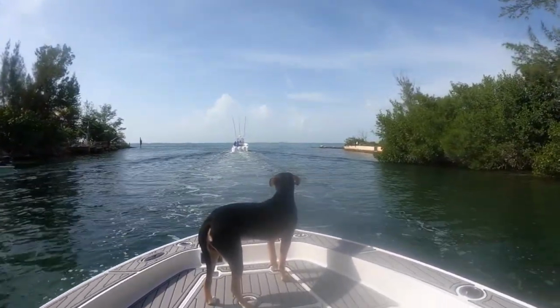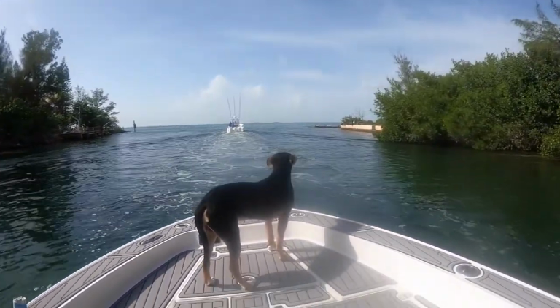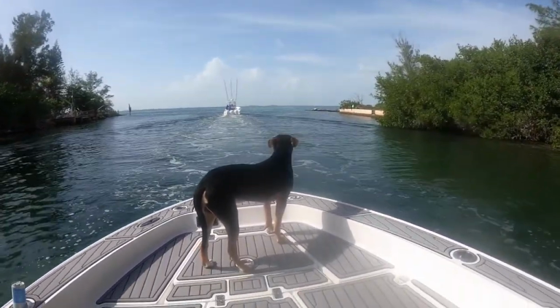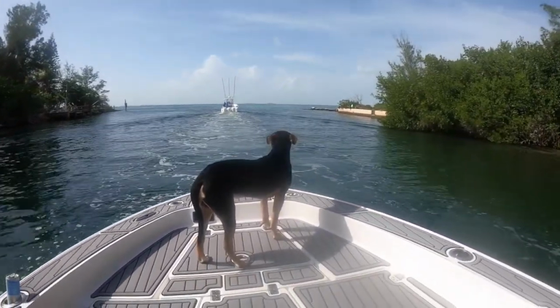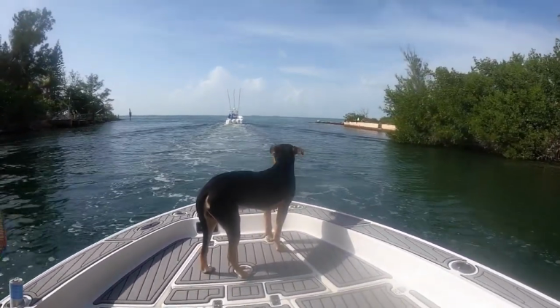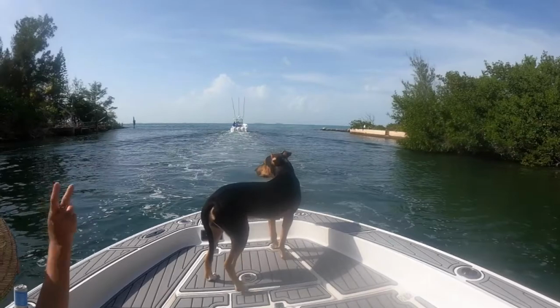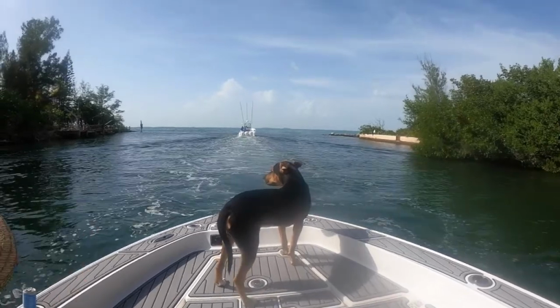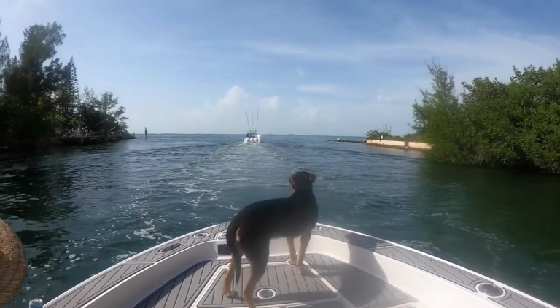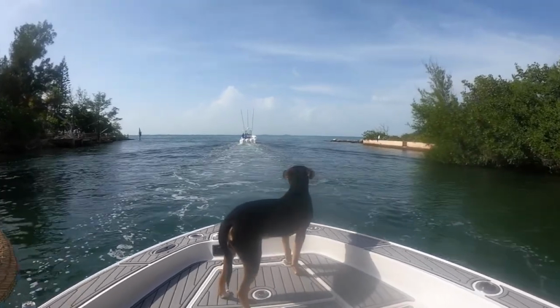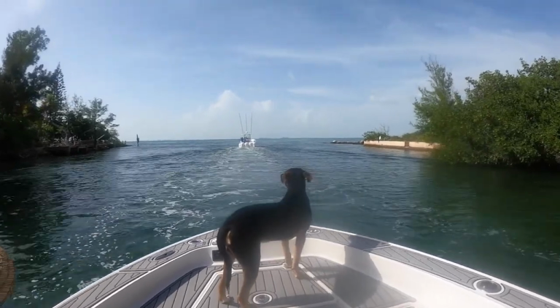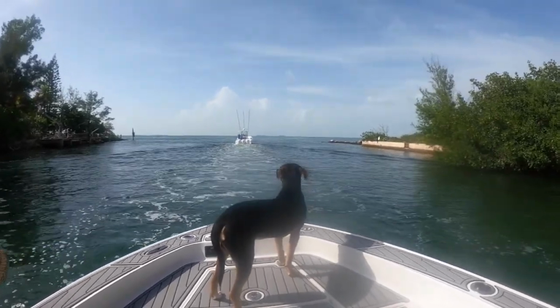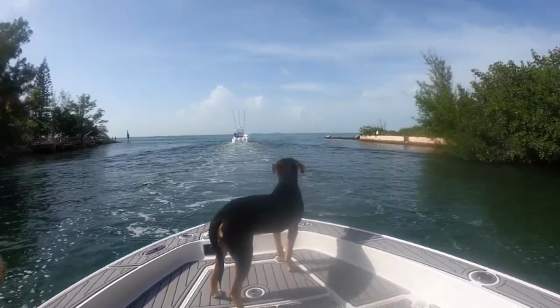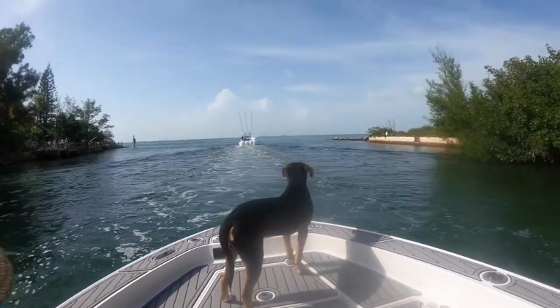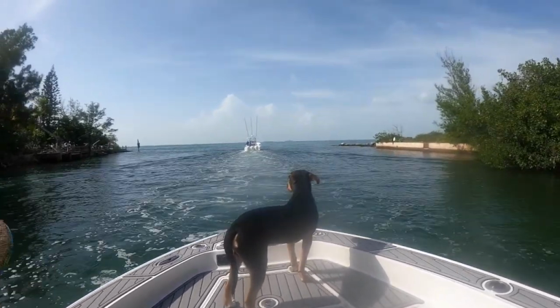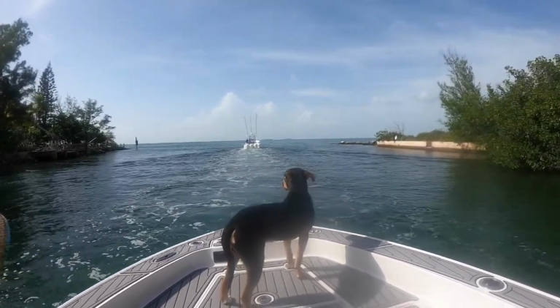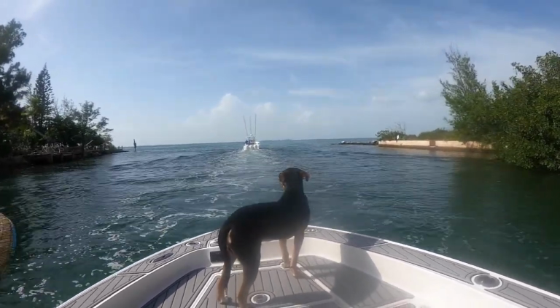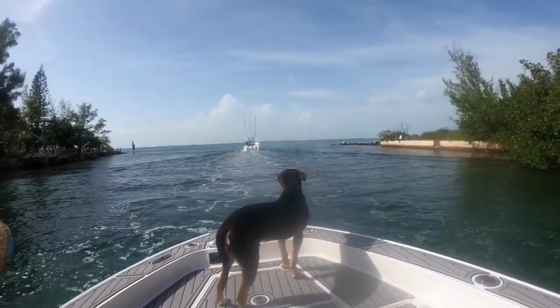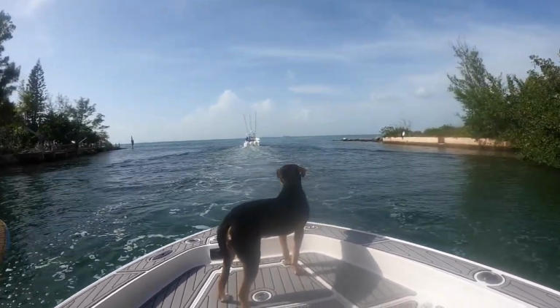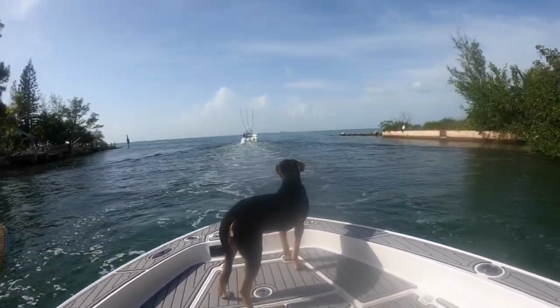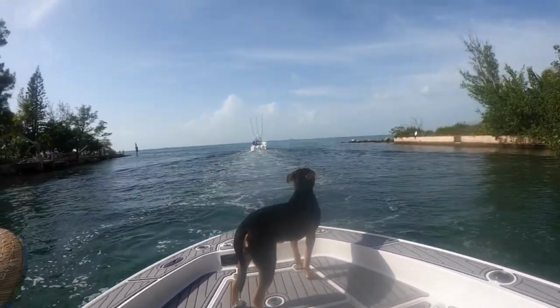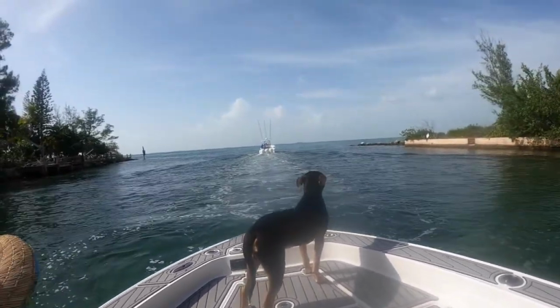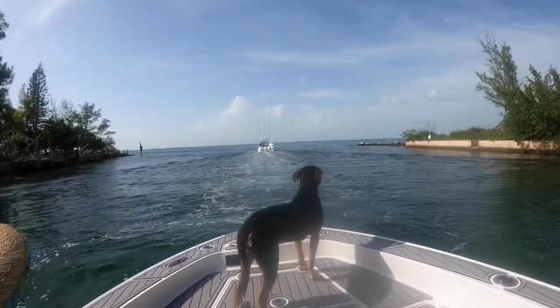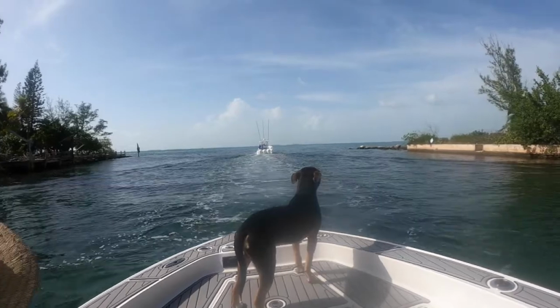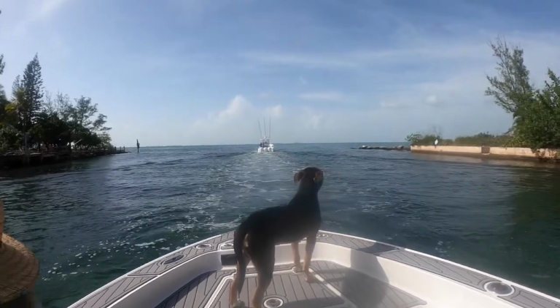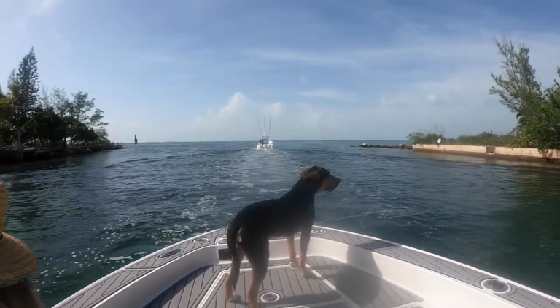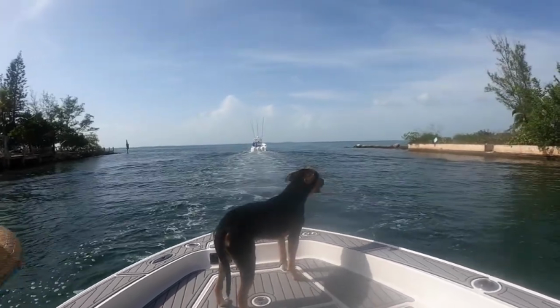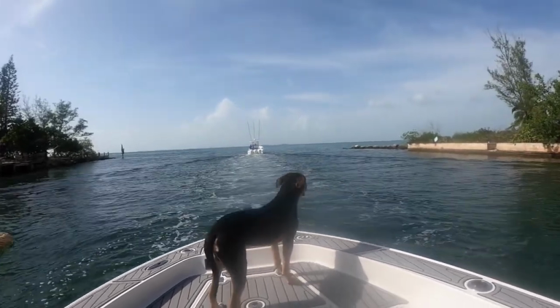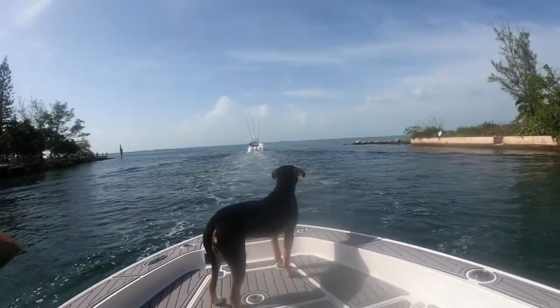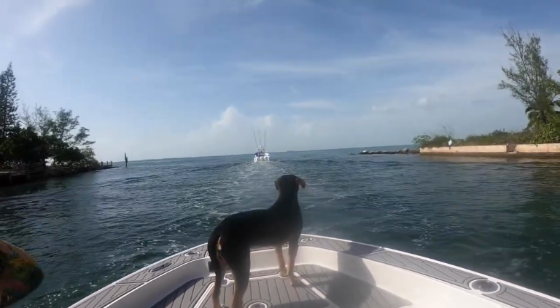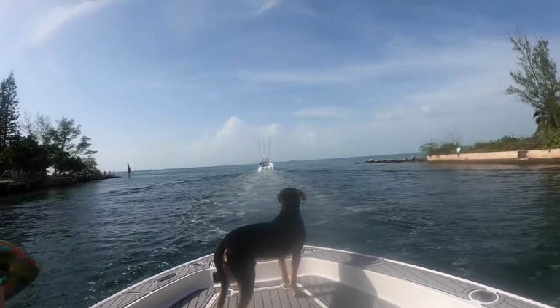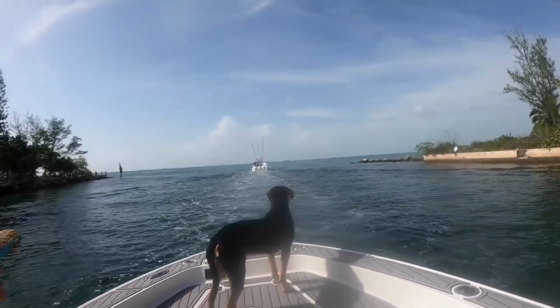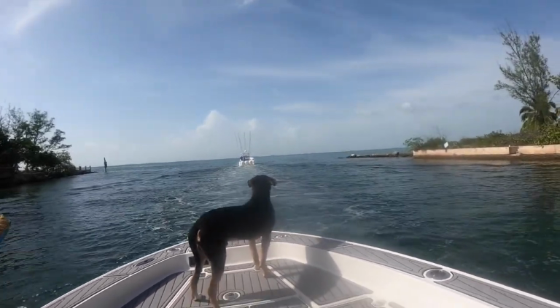Did a little something different — this is us going lobstering in the Keys. I did a little narration on some of it, let me know if you guys like it. Here you guys go.